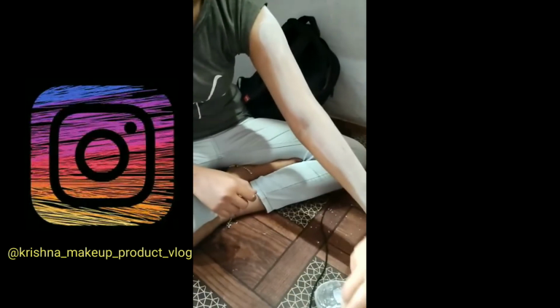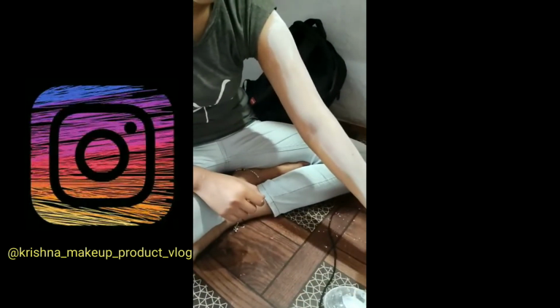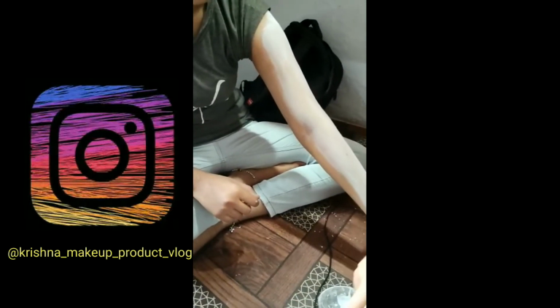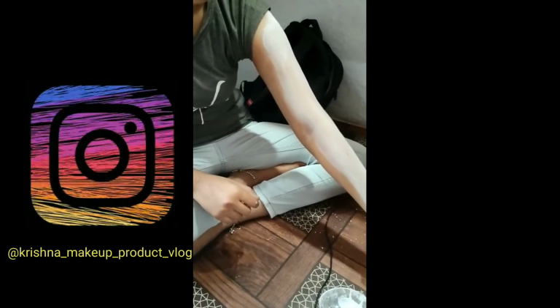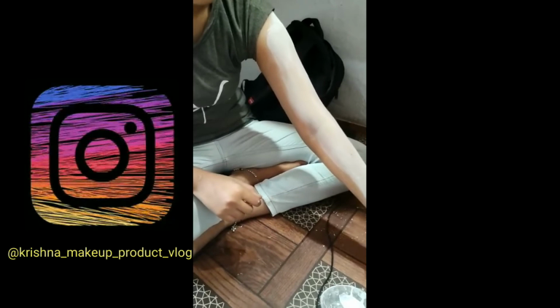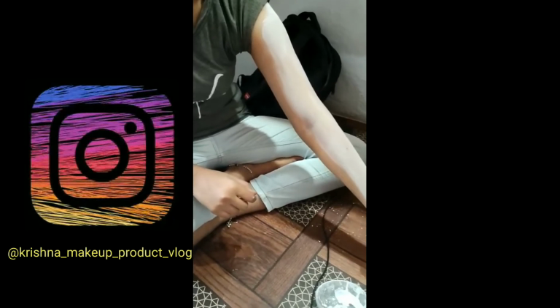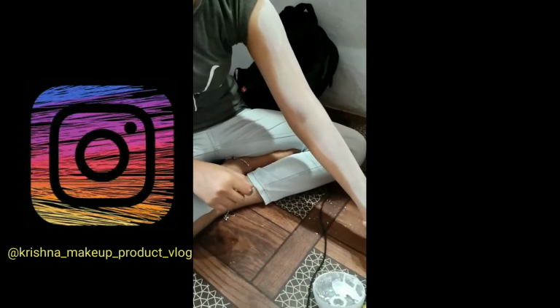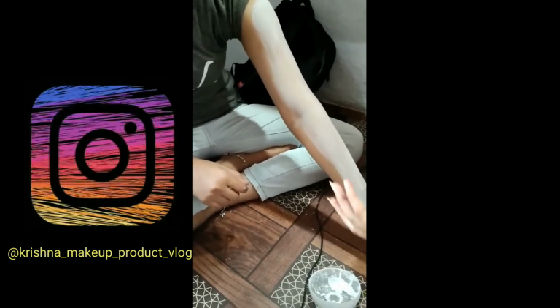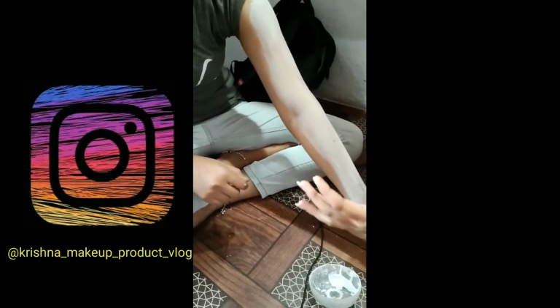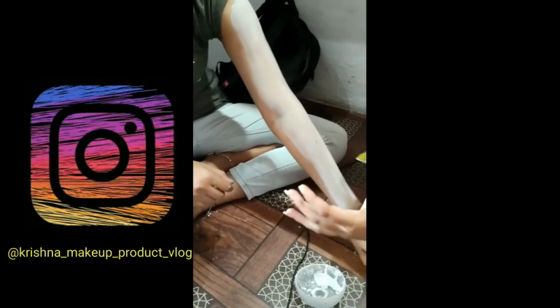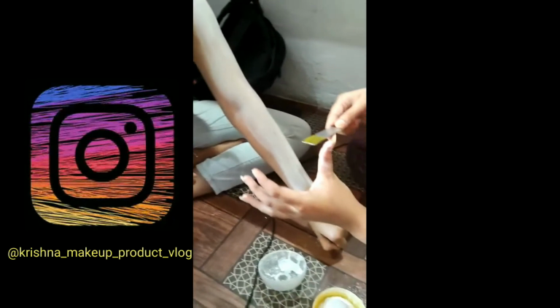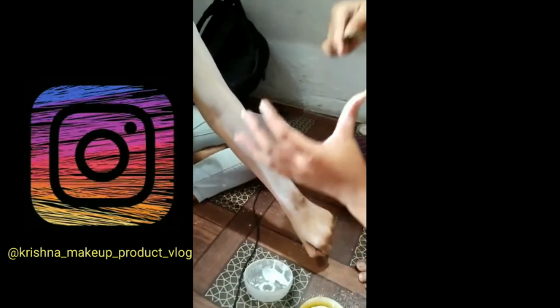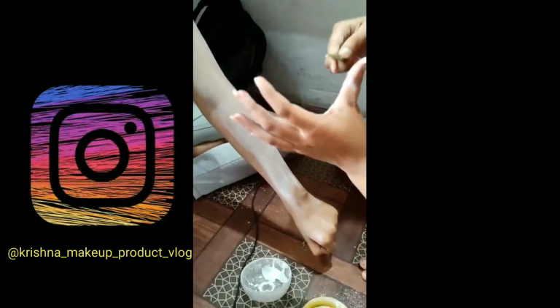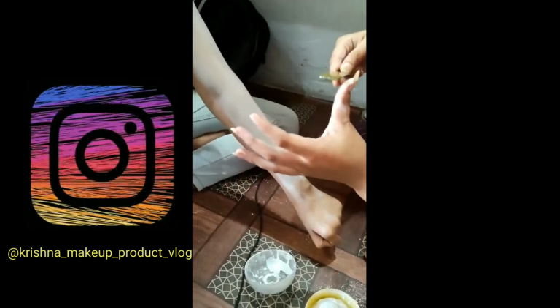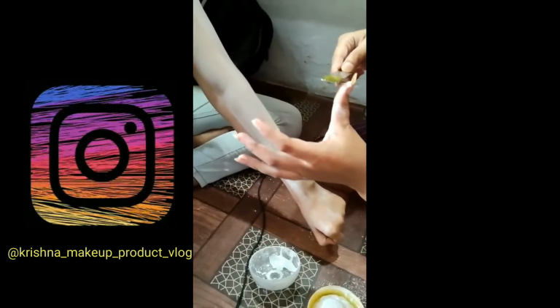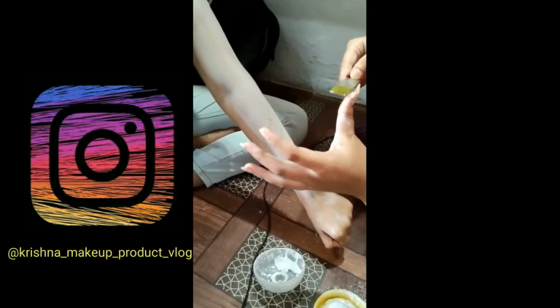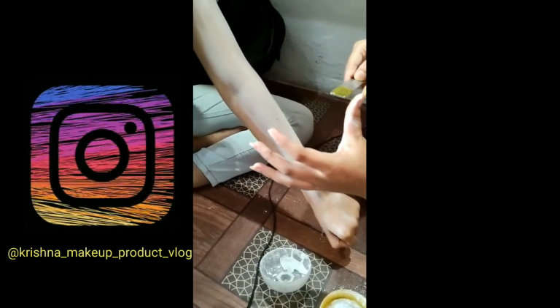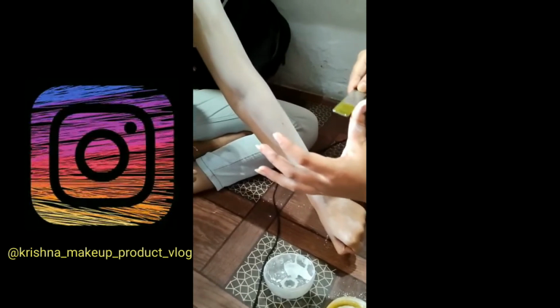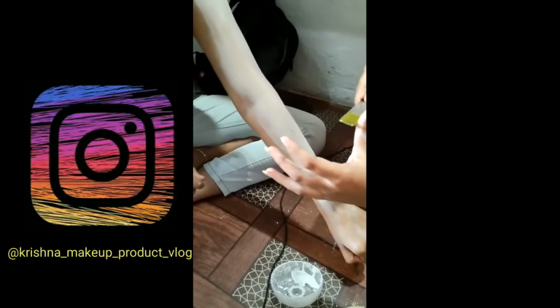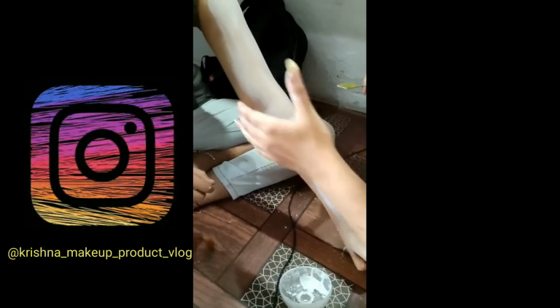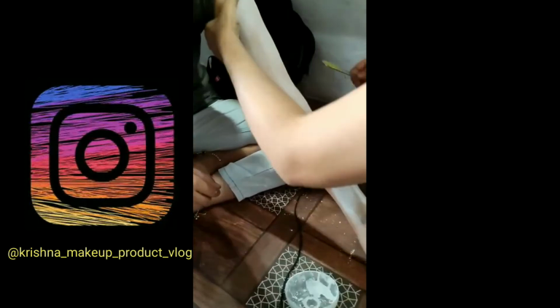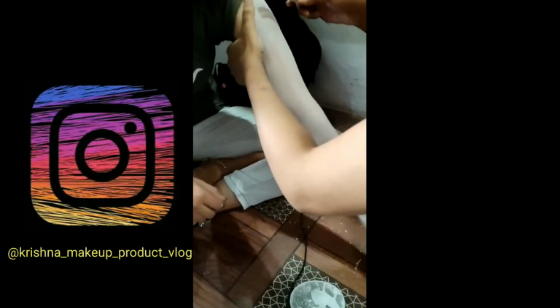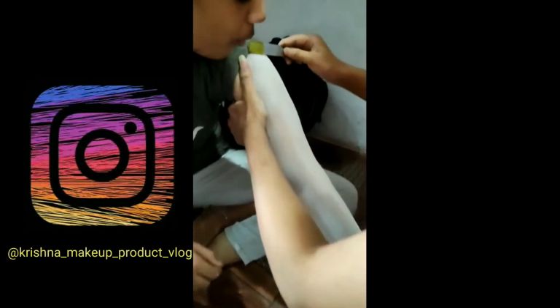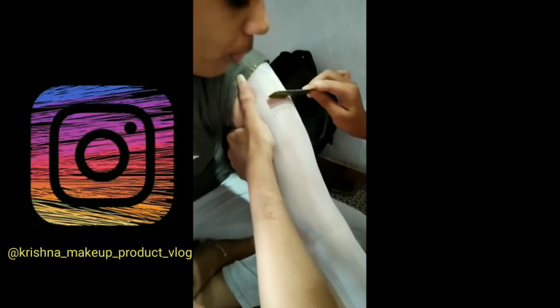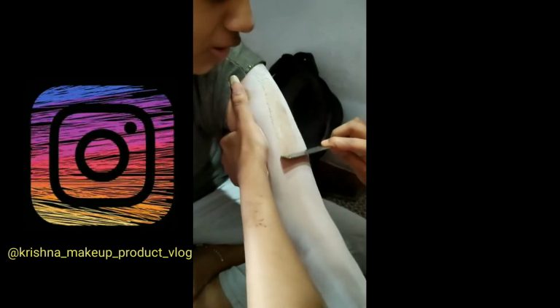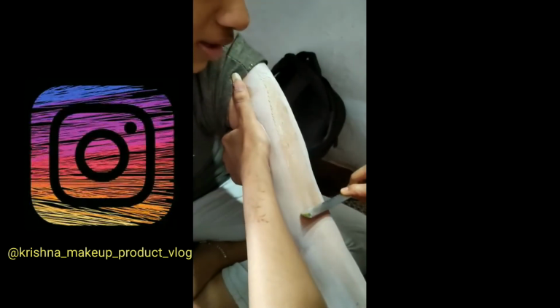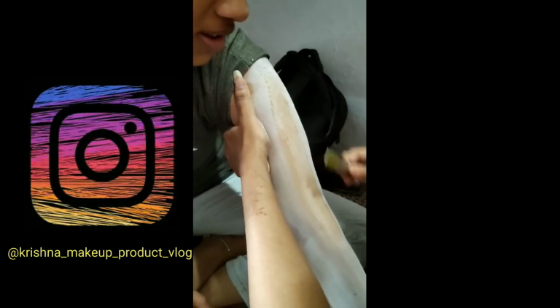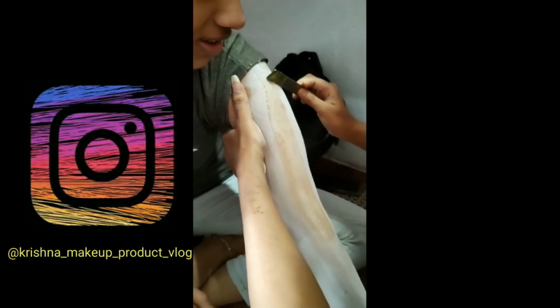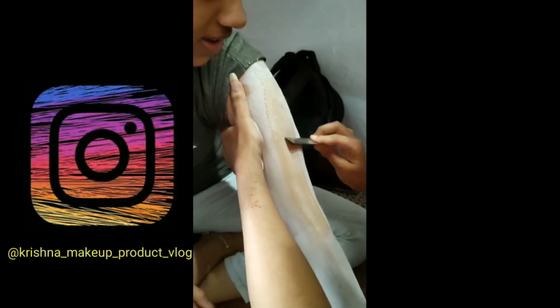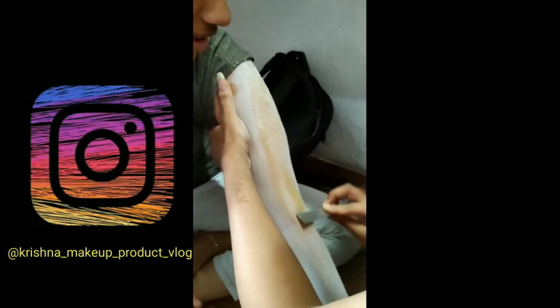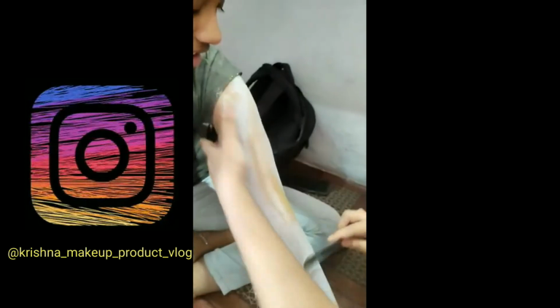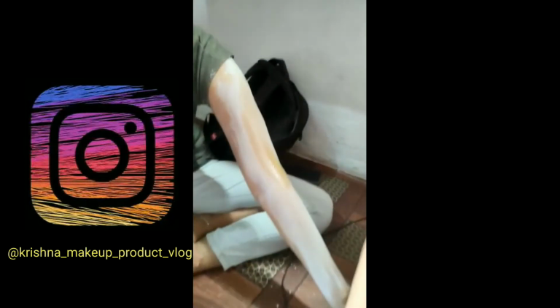We need to apply talcum powder nicely, and then apply a small amount of wax paste. We have to apply it according to the direction of the hair — always apply the wax in the direction of hair growth.